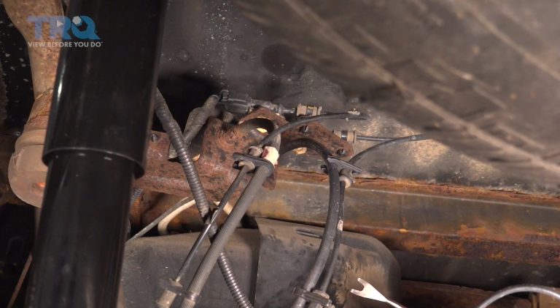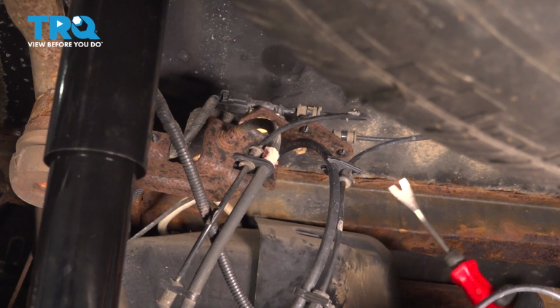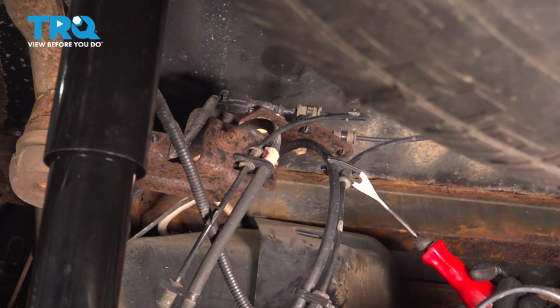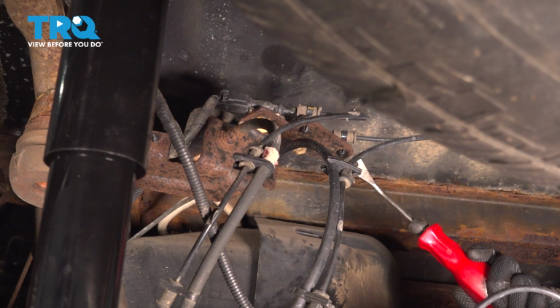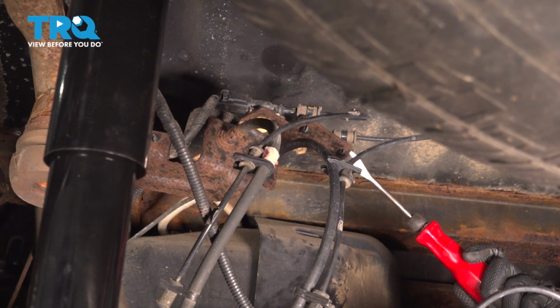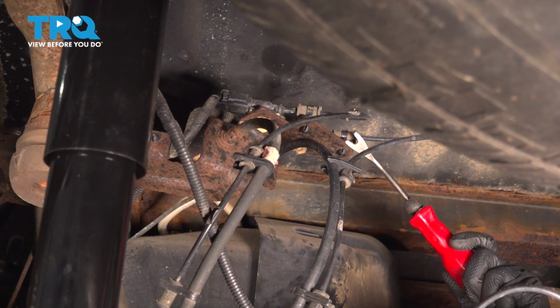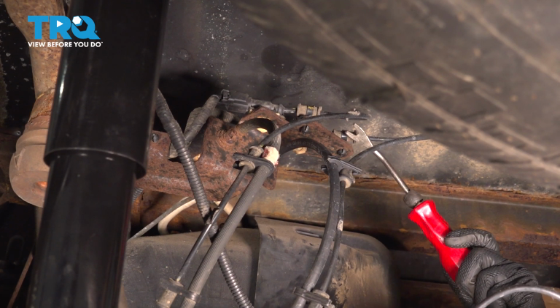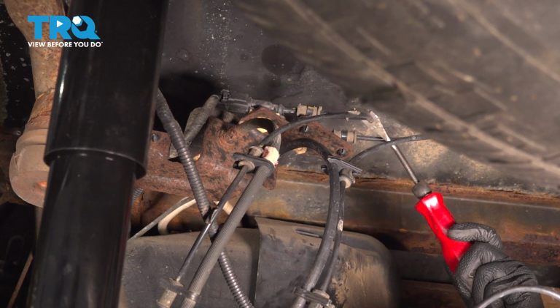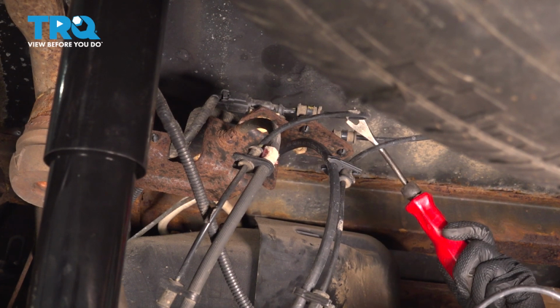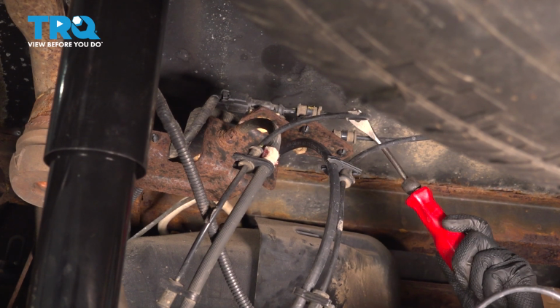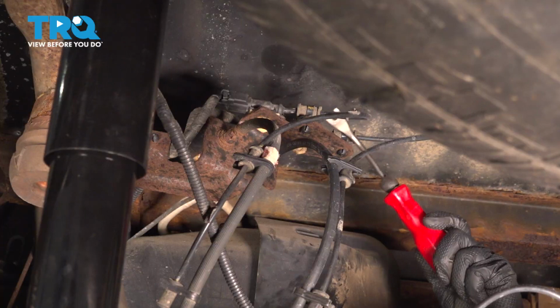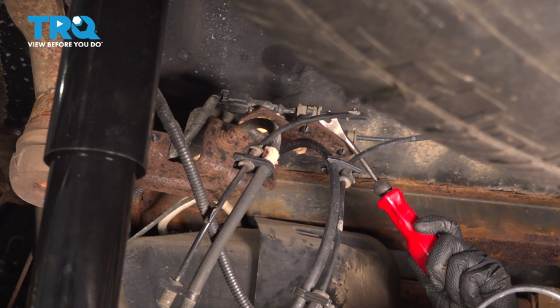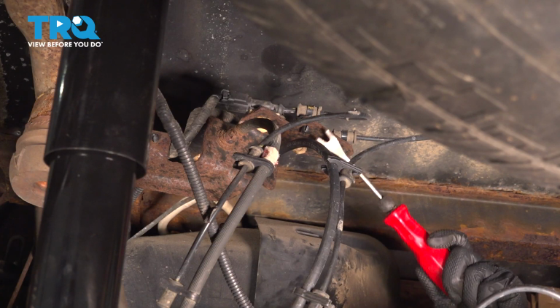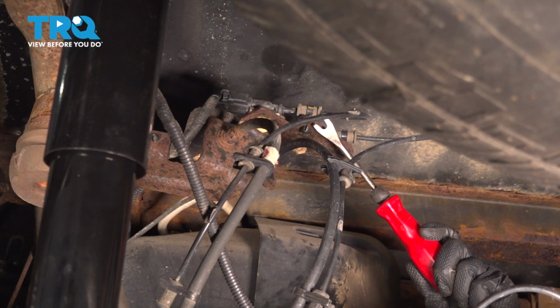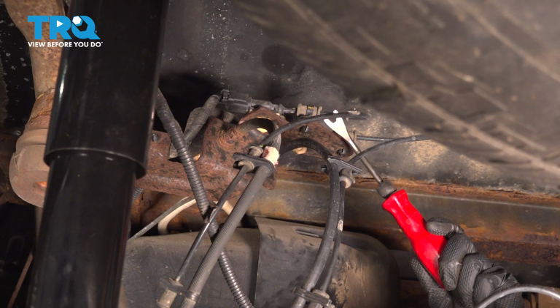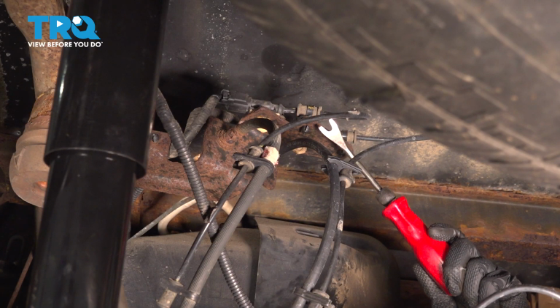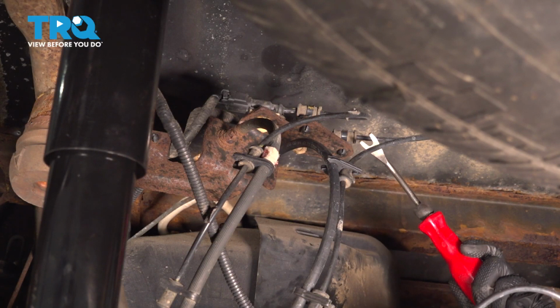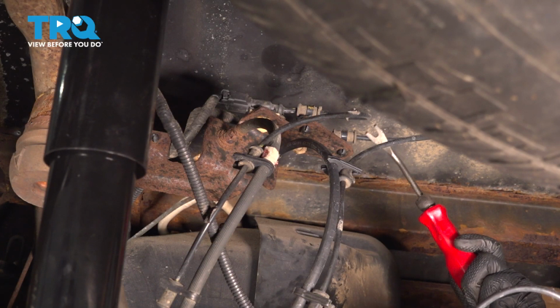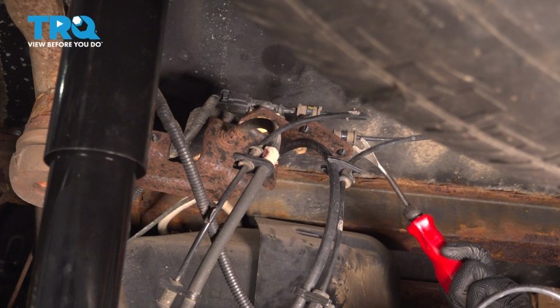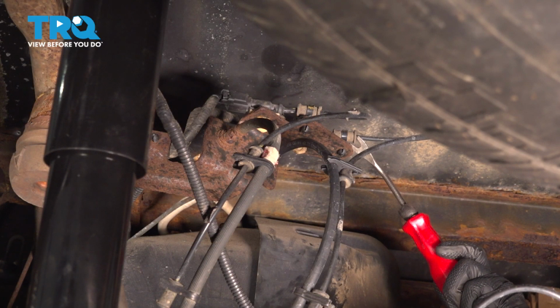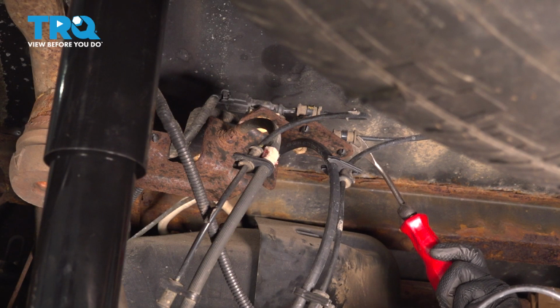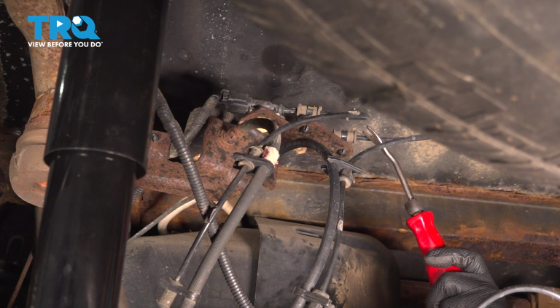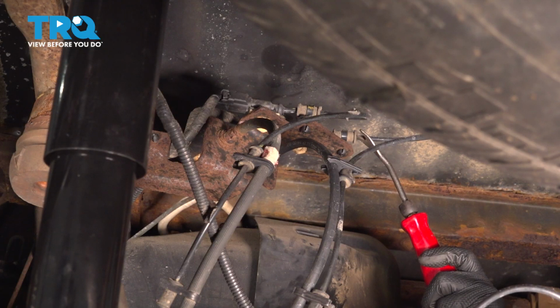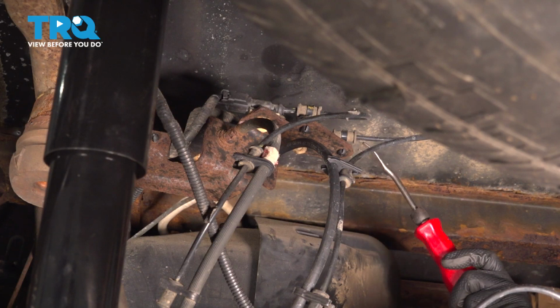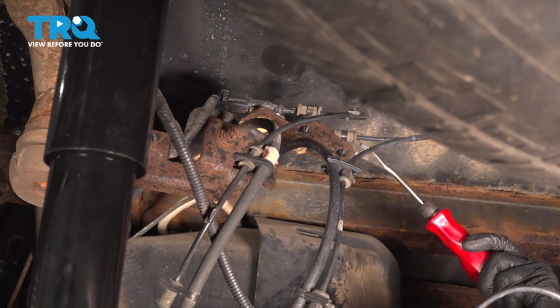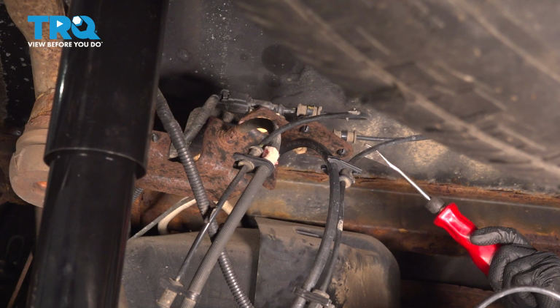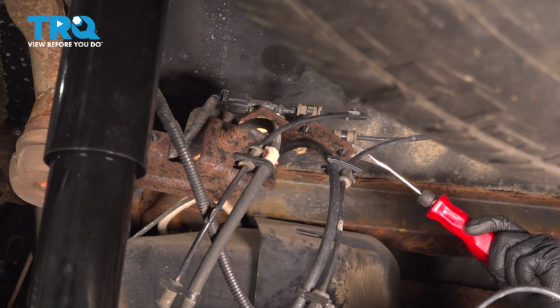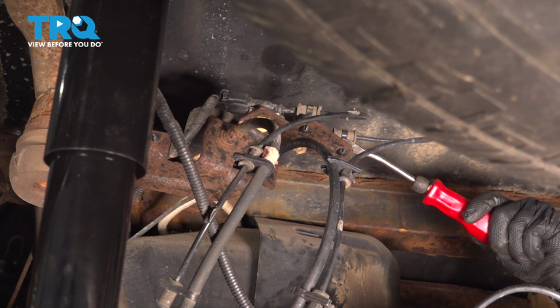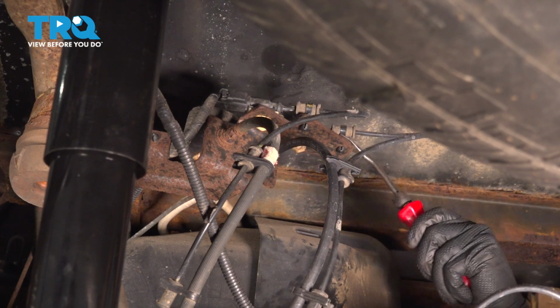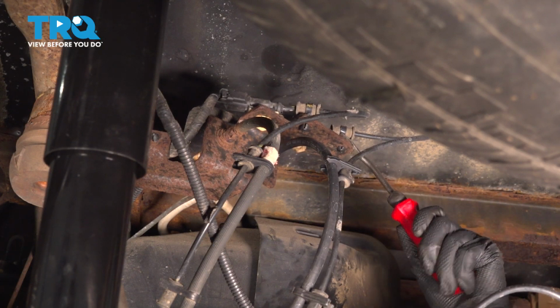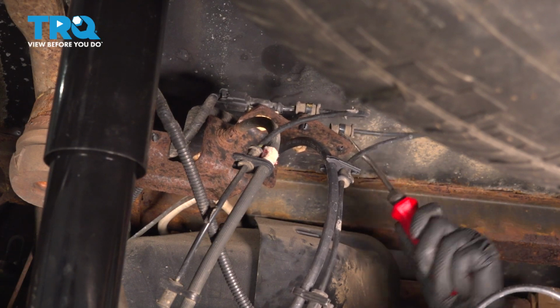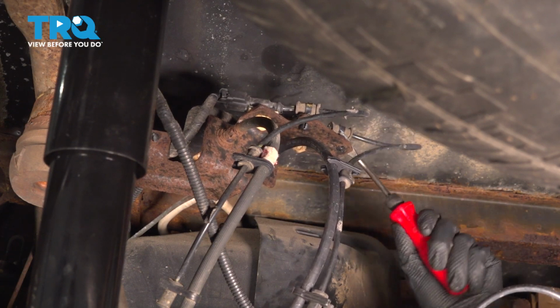If you look up by the frame underneath the bed, you'll see two wires. This one right here that you can see better is the driver side, whereas this one is the passenger side. This is the one that we're going to replace. So with a trim tool, I'm going to remove it from the bracket.